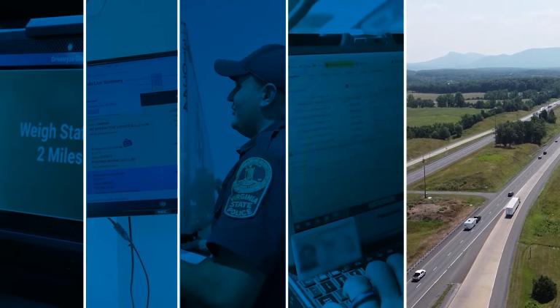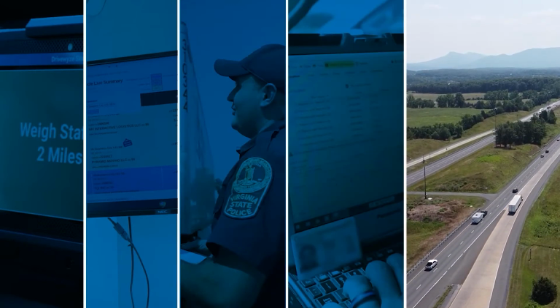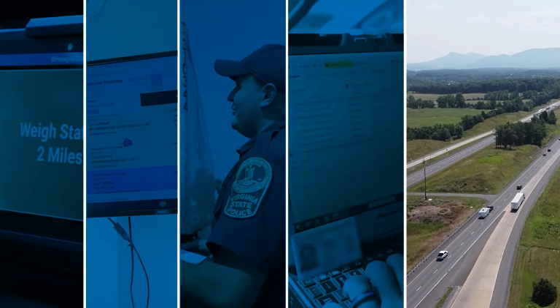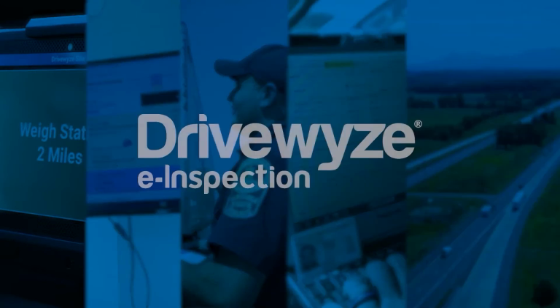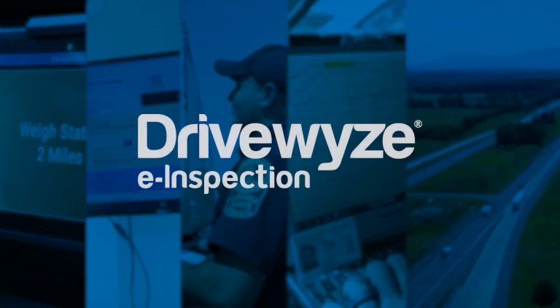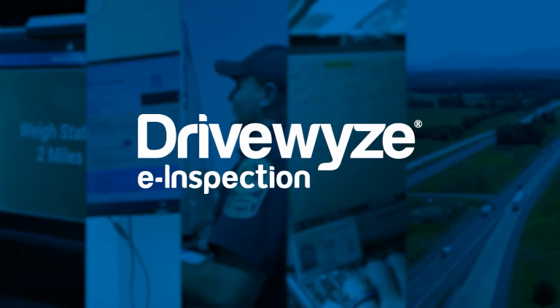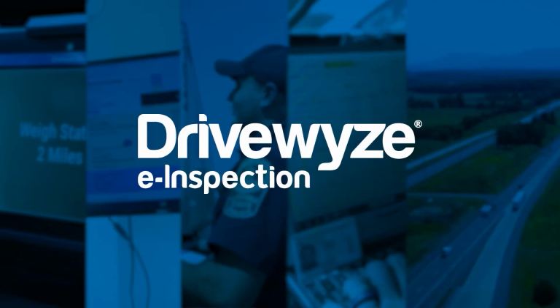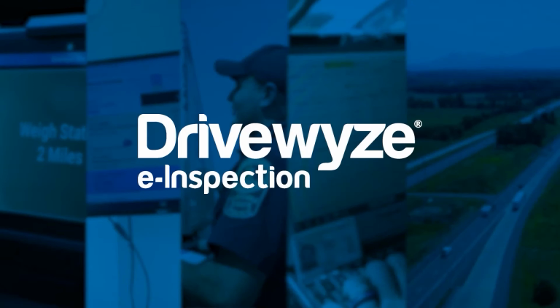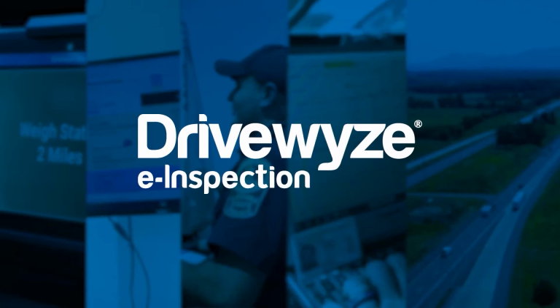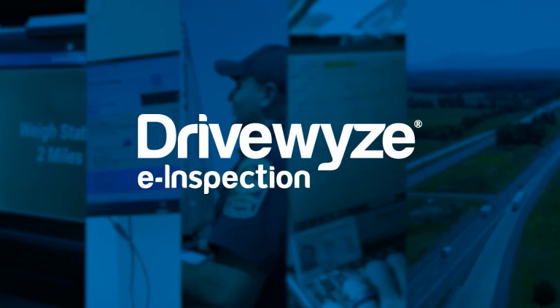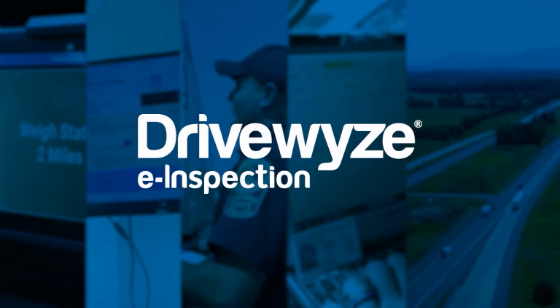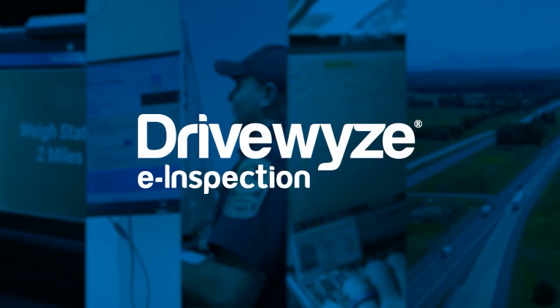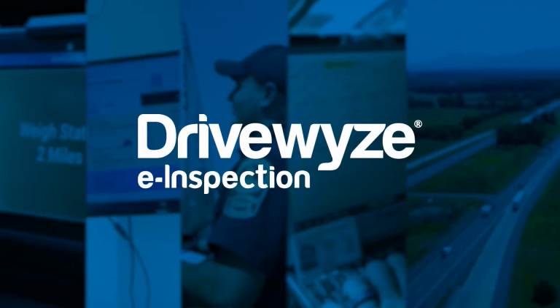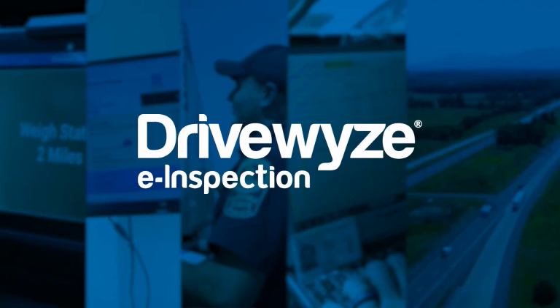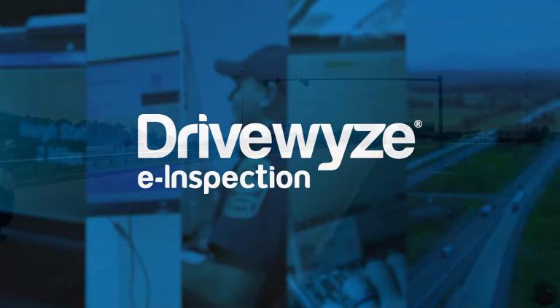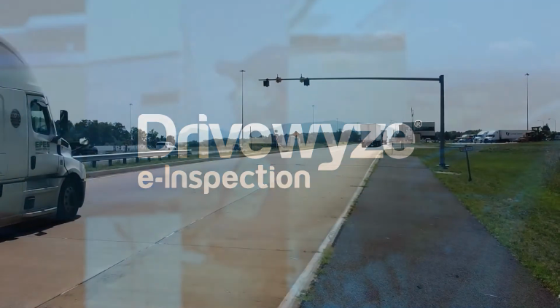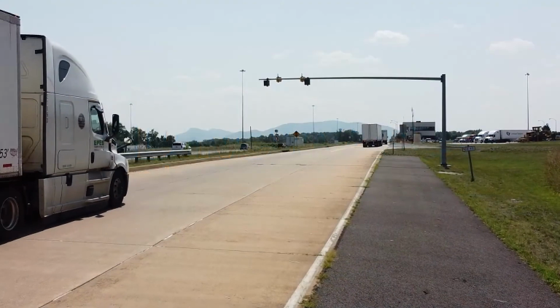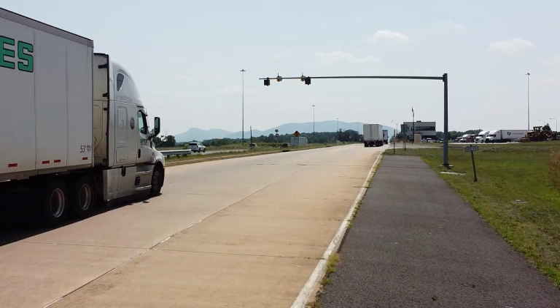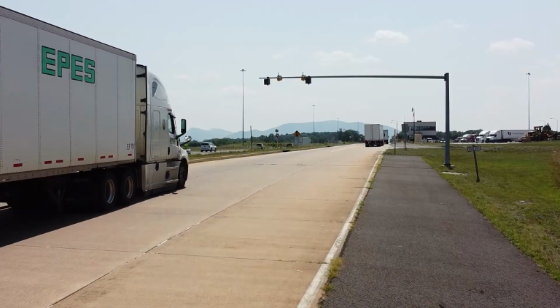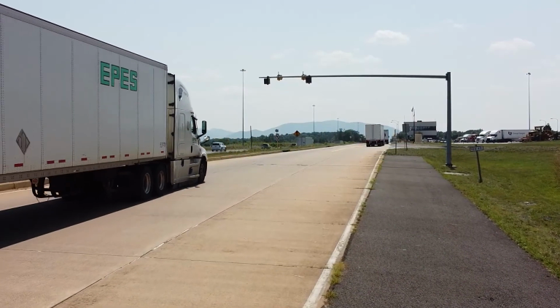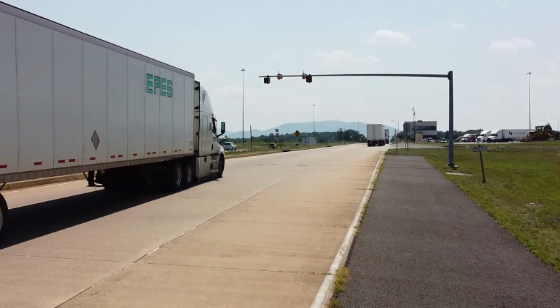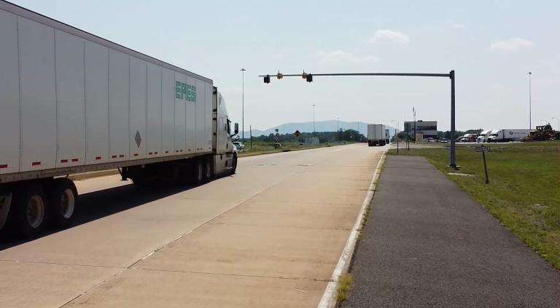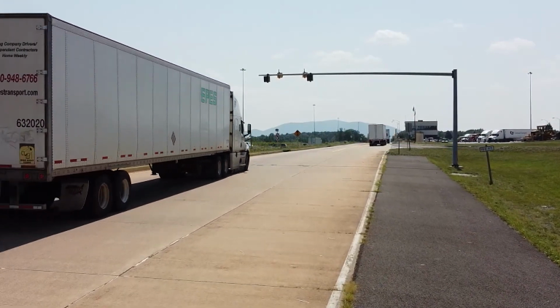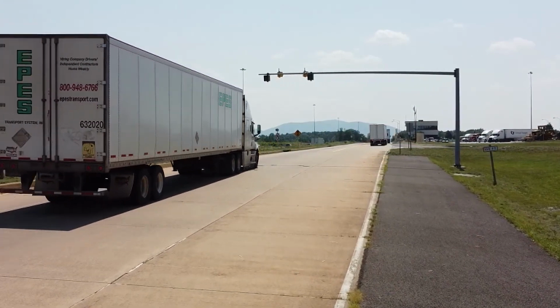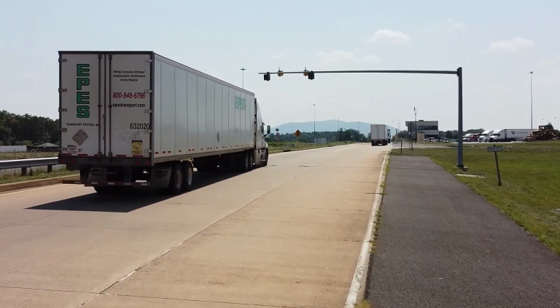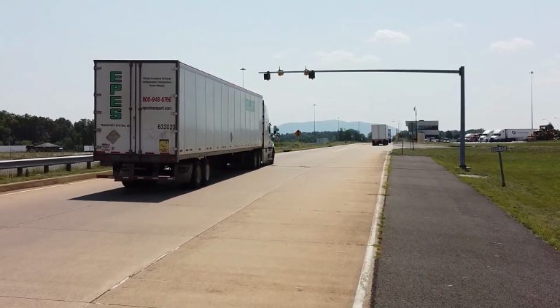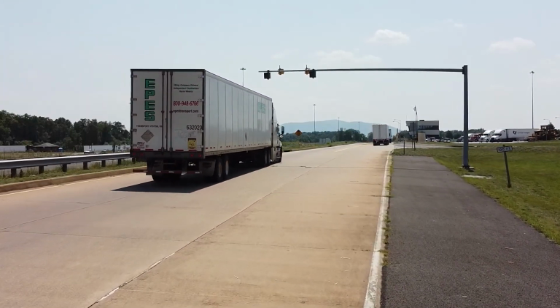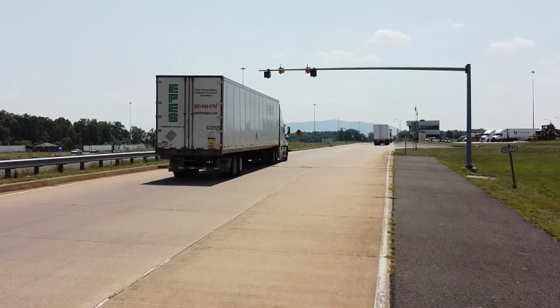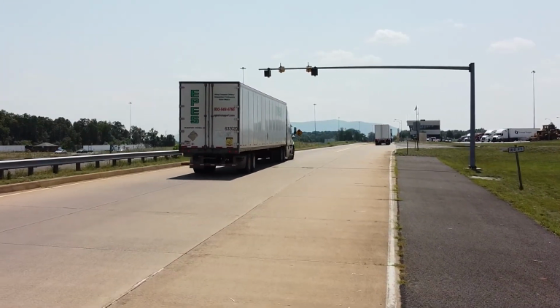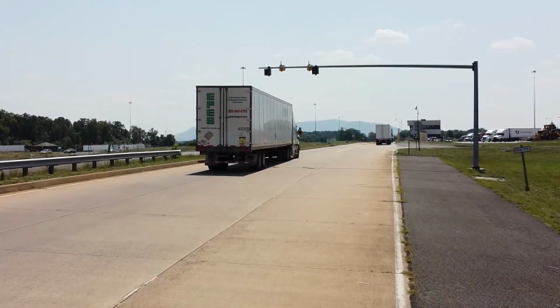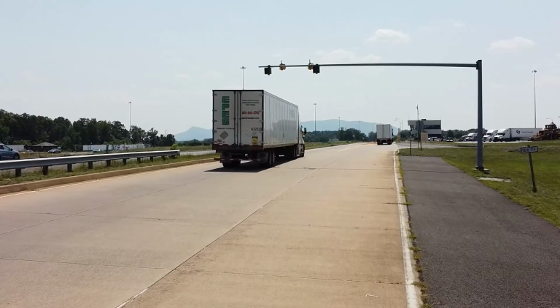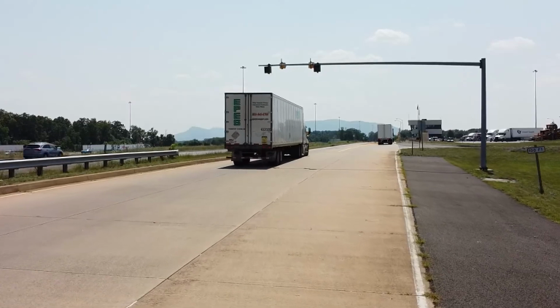This is DriveWise Inspection. Inspections are critical to the safety of our highways, reducing large truck crashes by ensuring commercial motor vehicles are operating safely.